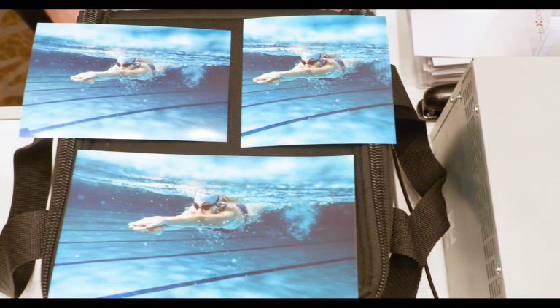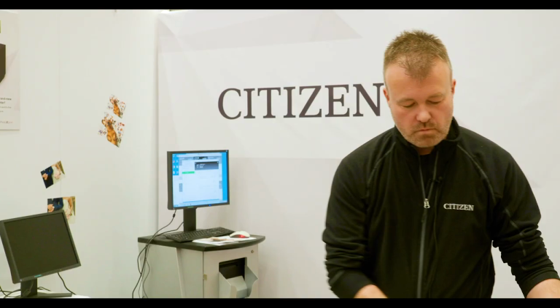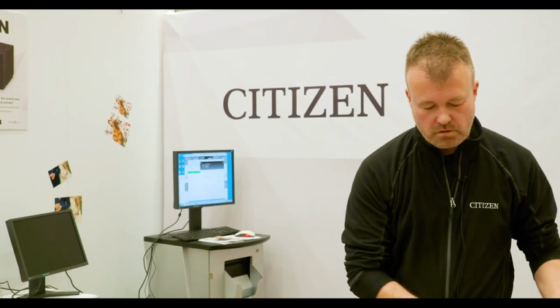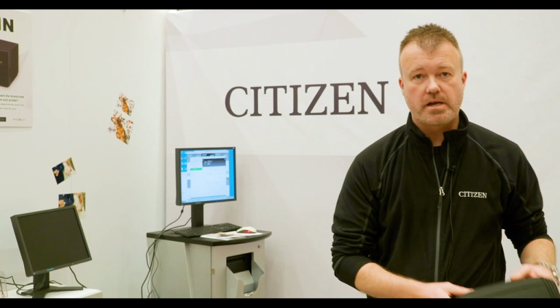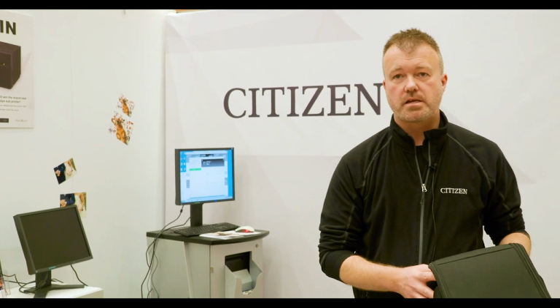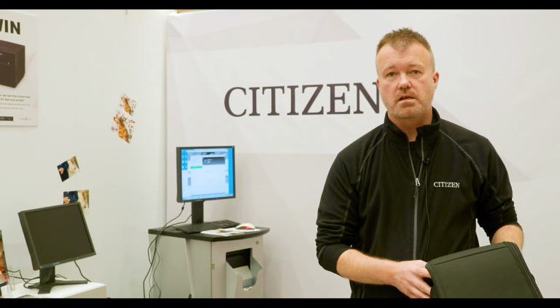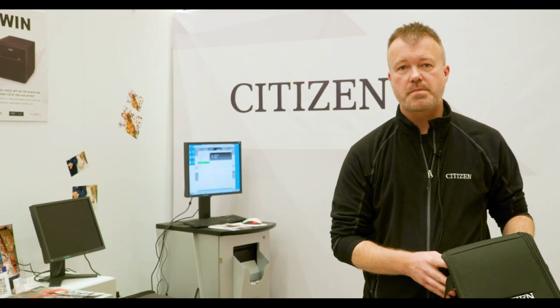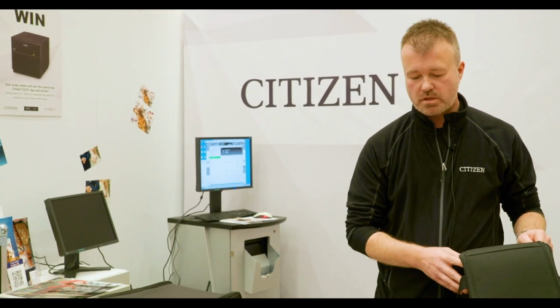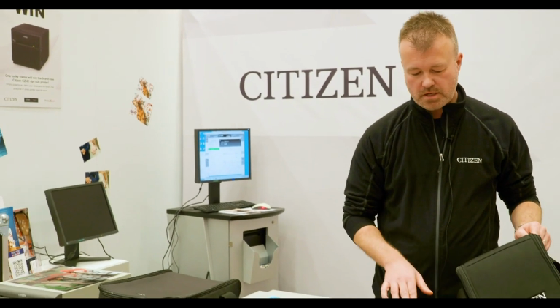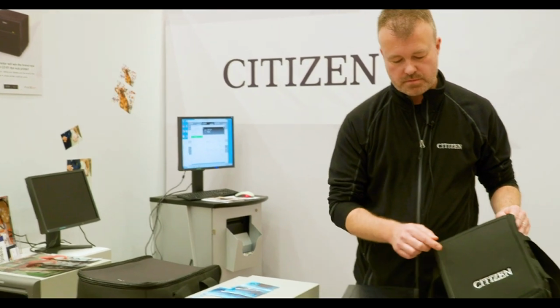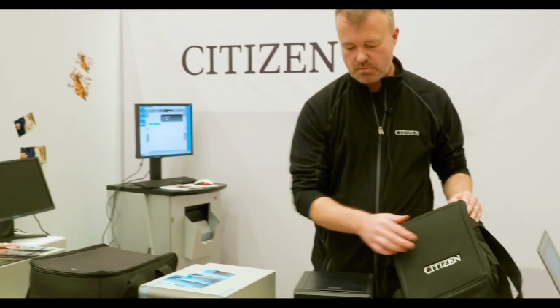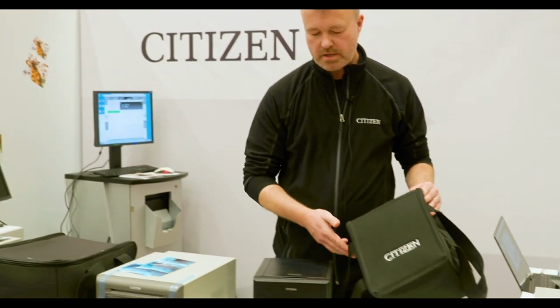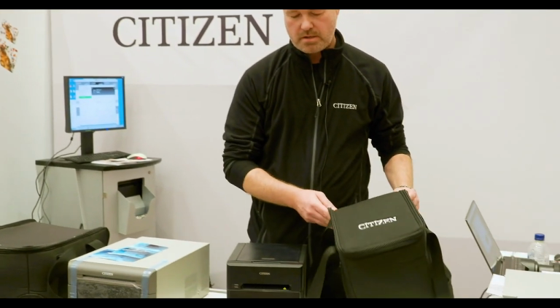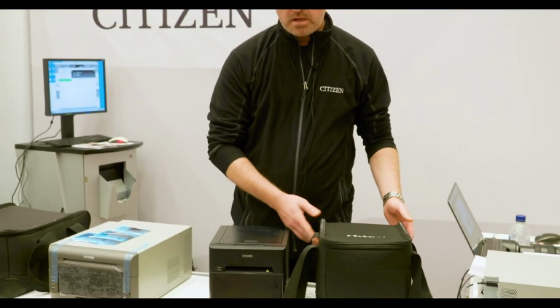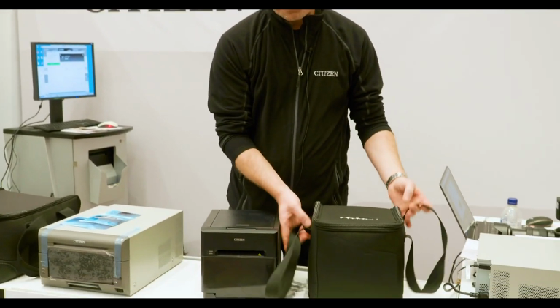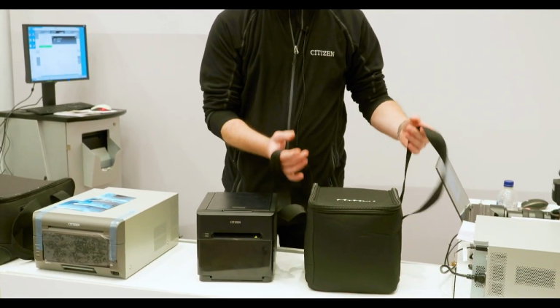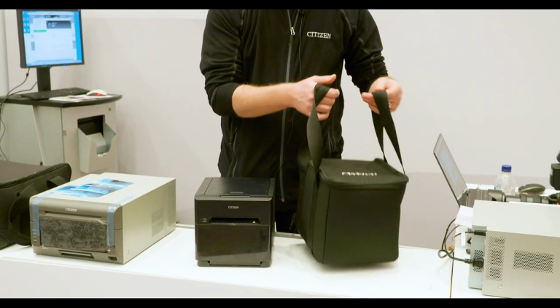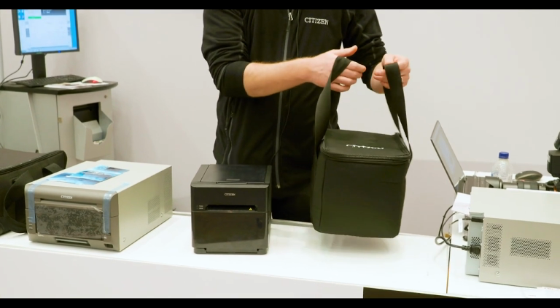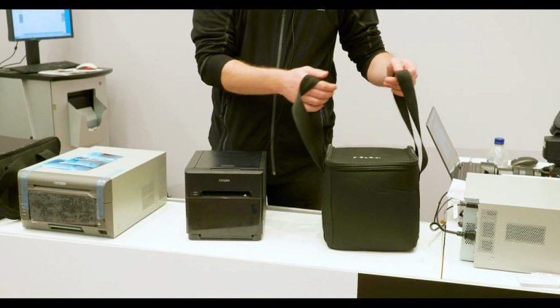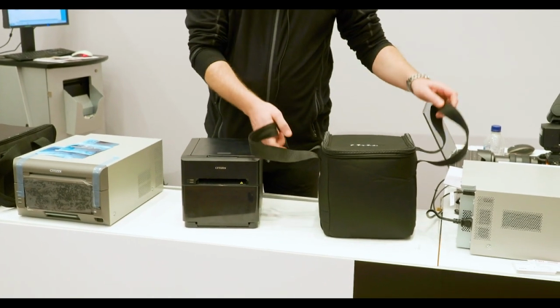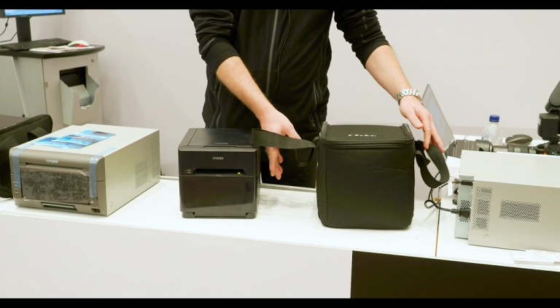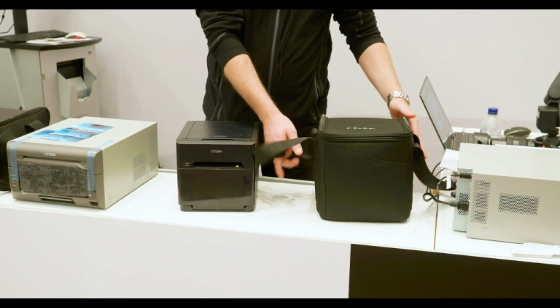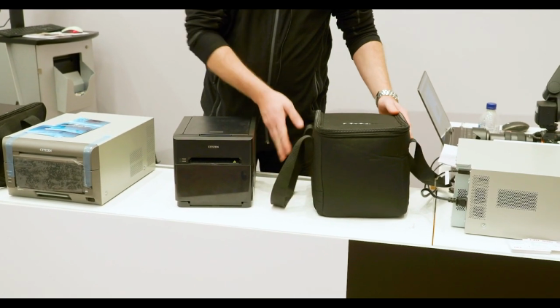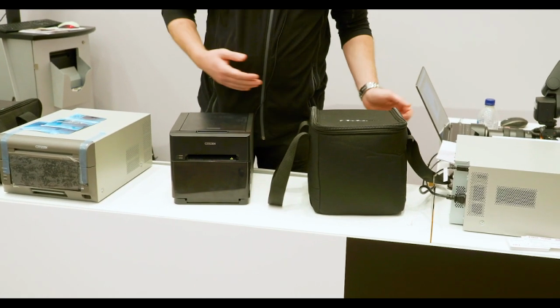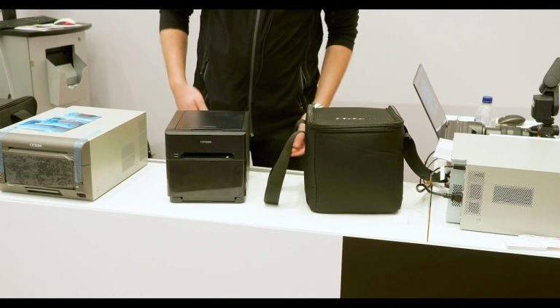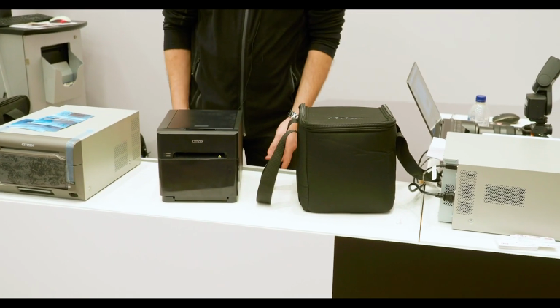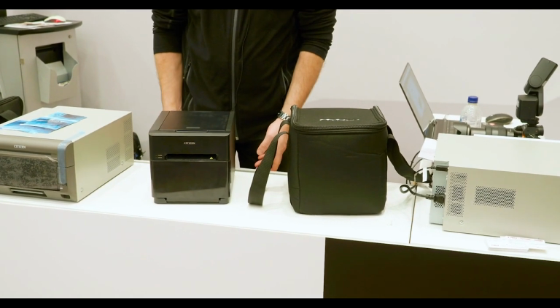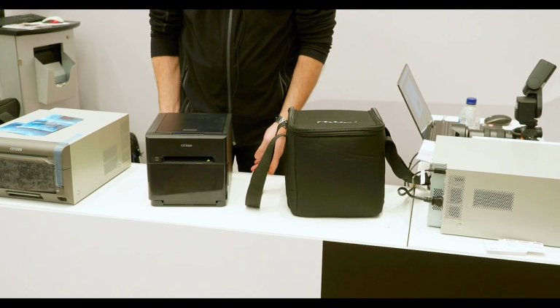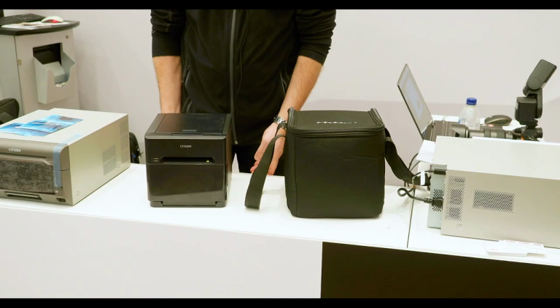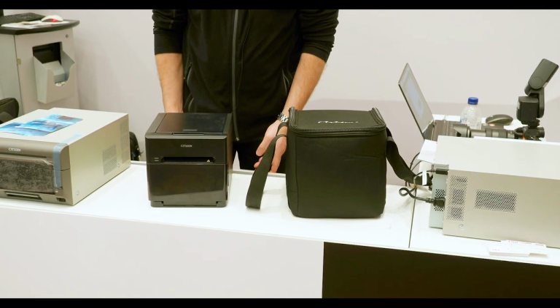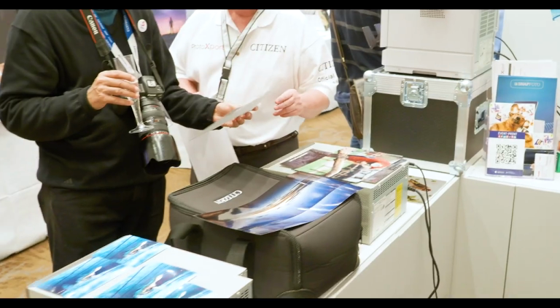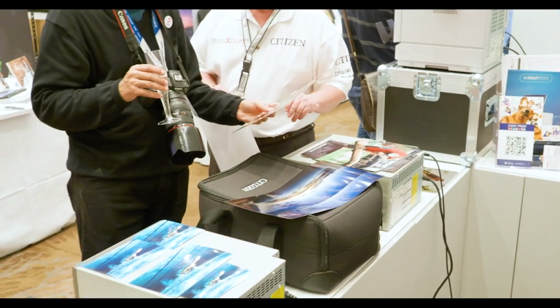We also offer a carry bag with the printer — CITIZM branded — which makes it very convenient for moving it for events, photo booth applications, wedding photography, etc.